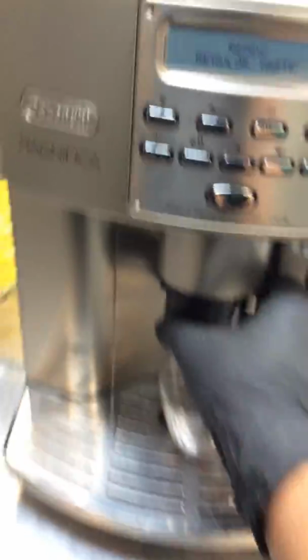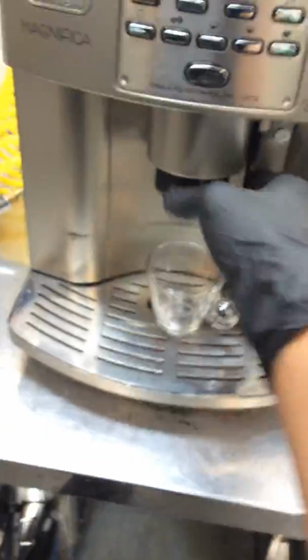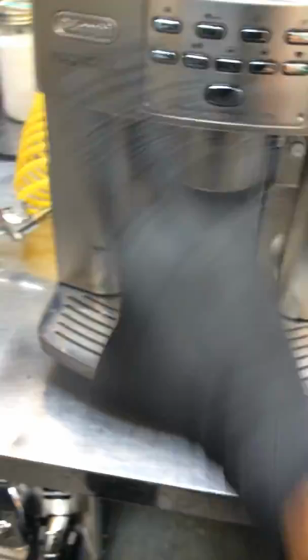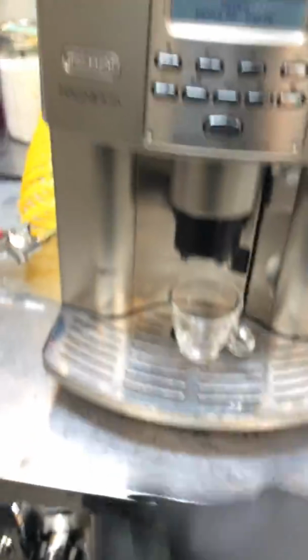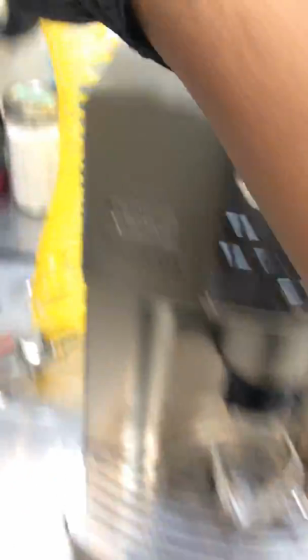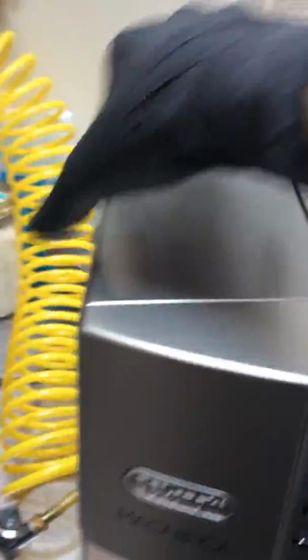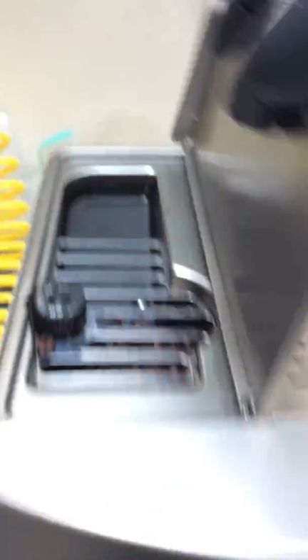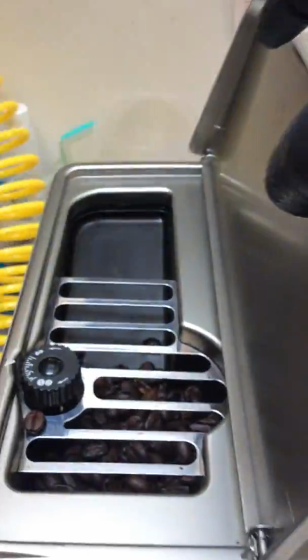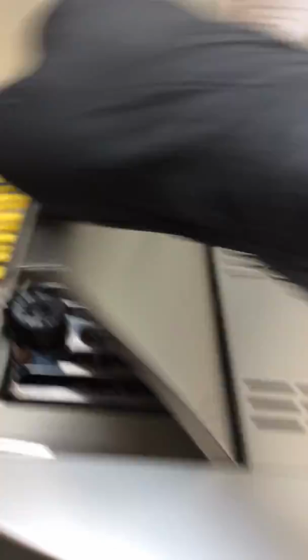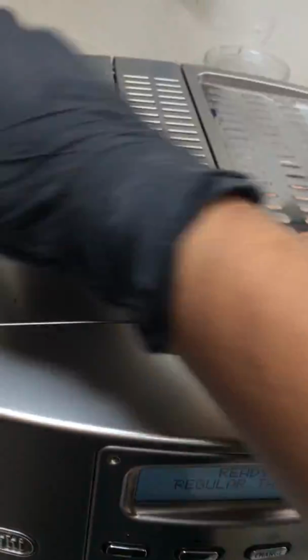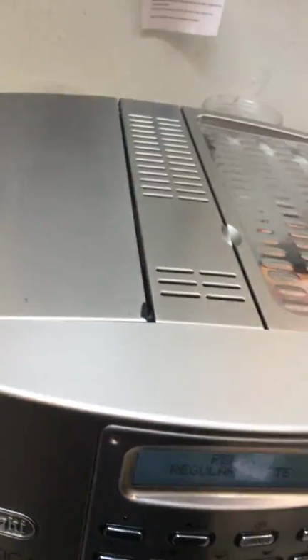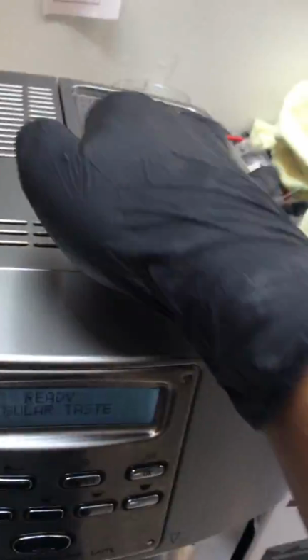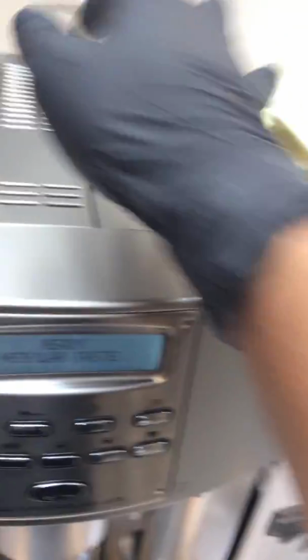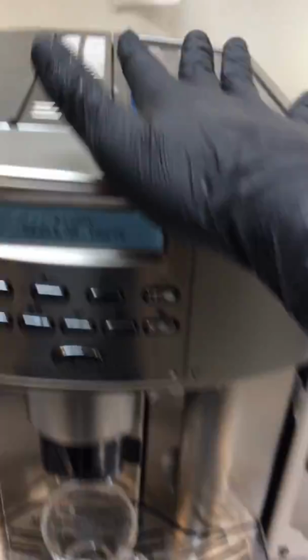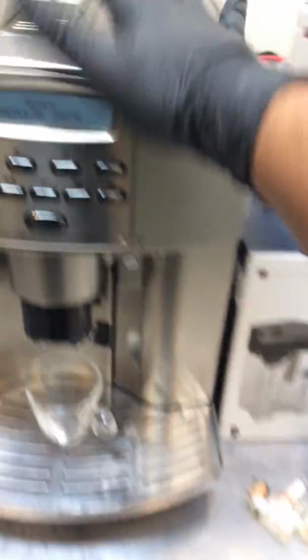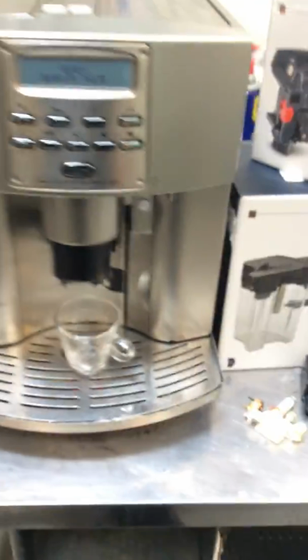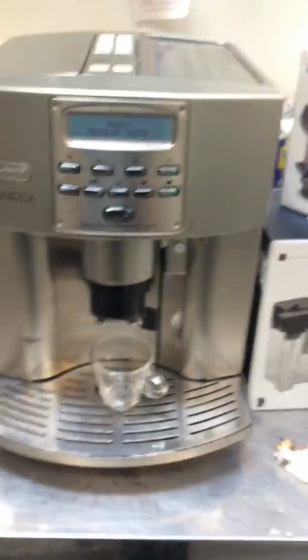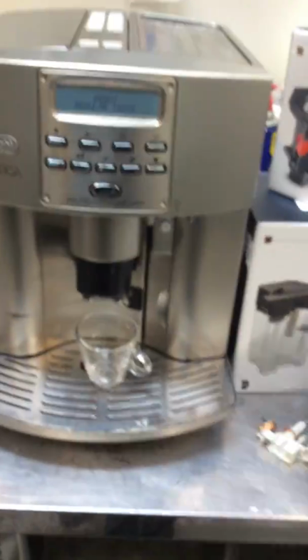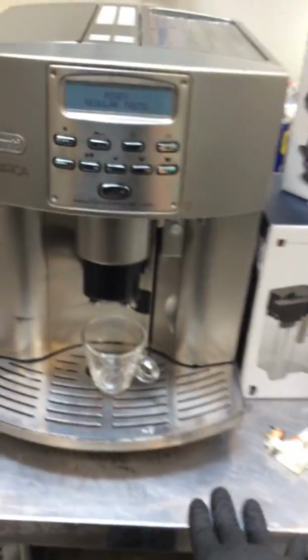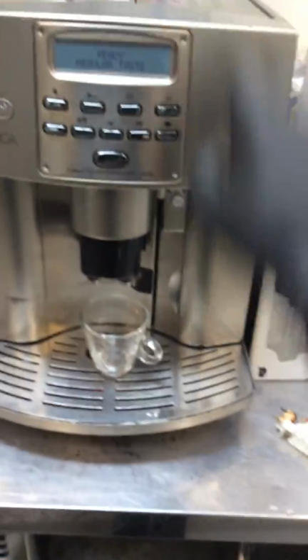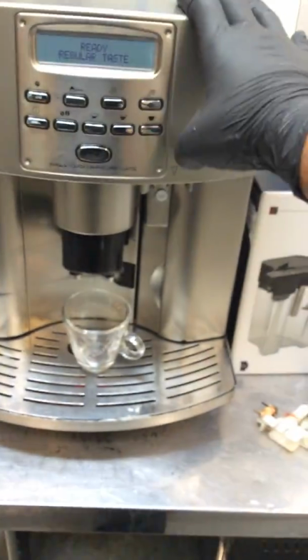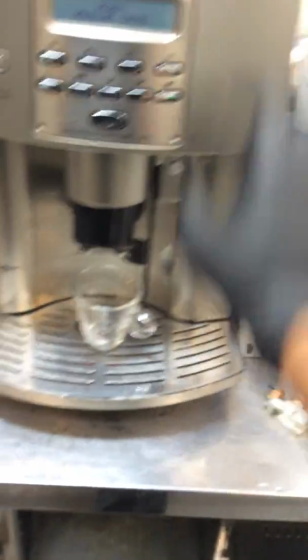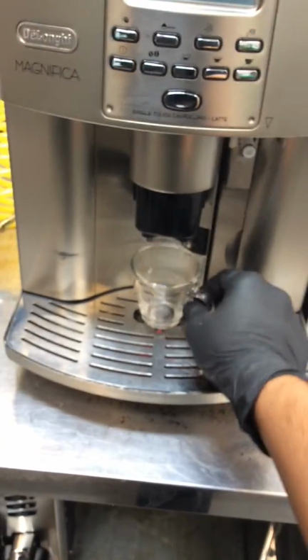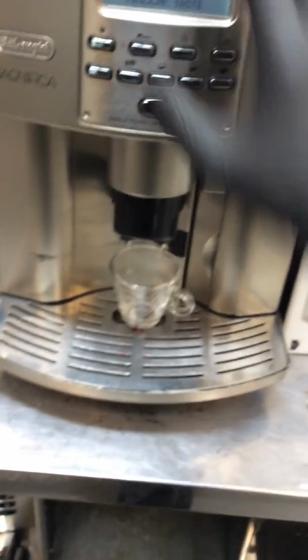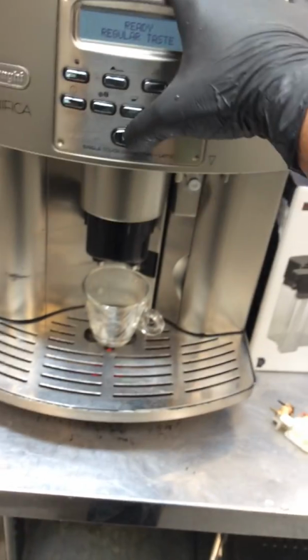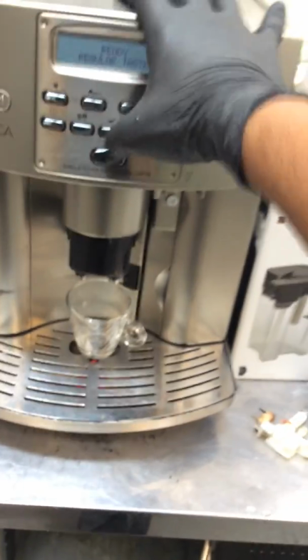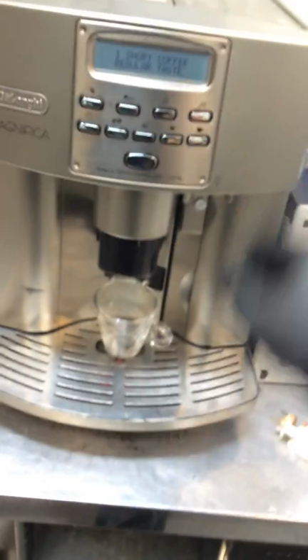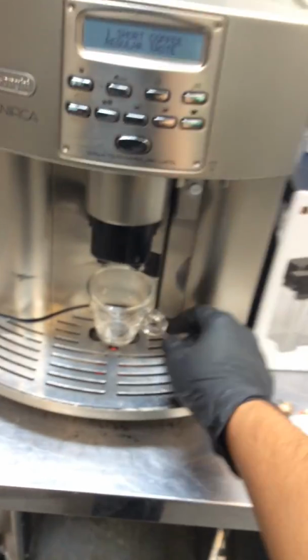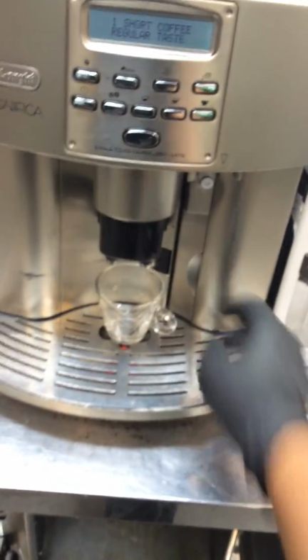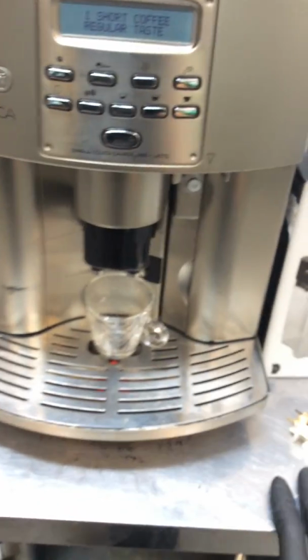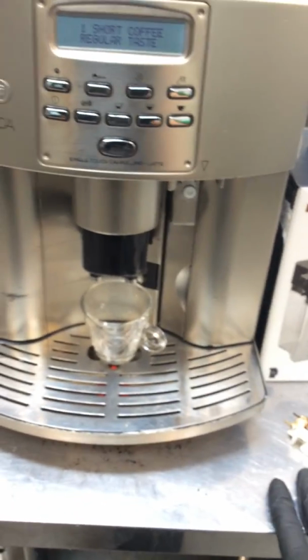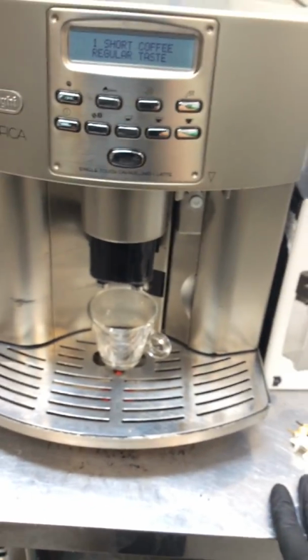So we pretty much cleaned it, cleaned the grinder as well — just a general cleaning. We descaled the machine, gave it a couple of cleaning cycles, and now let's just test out the machine.